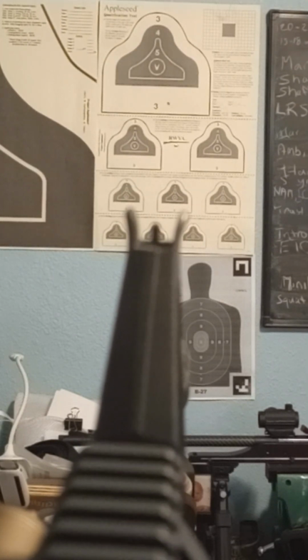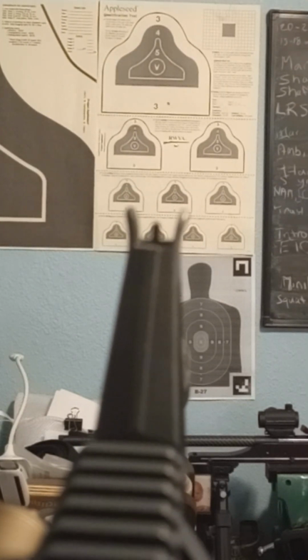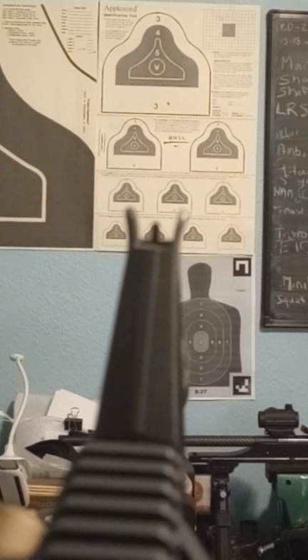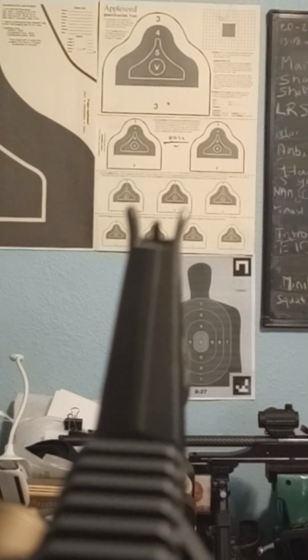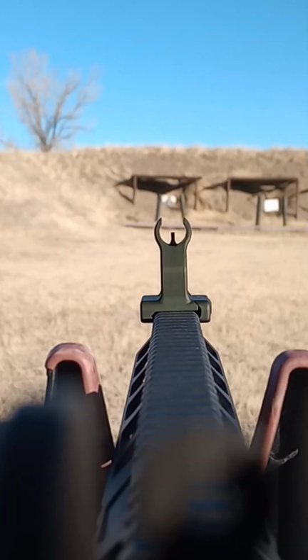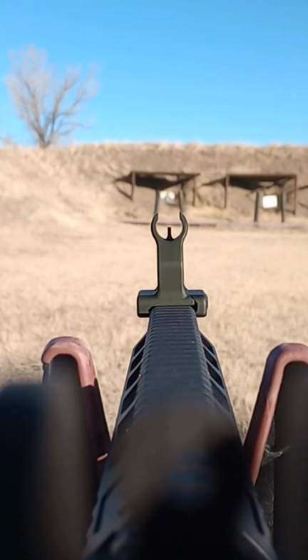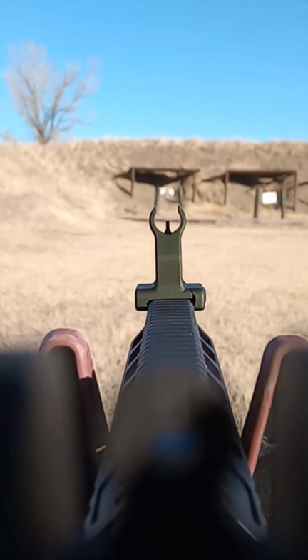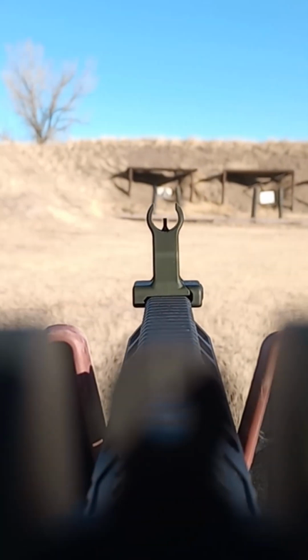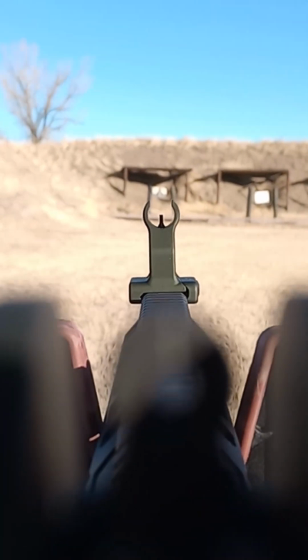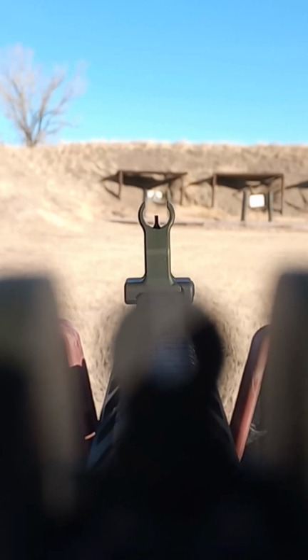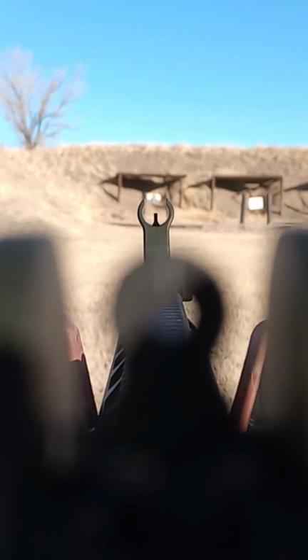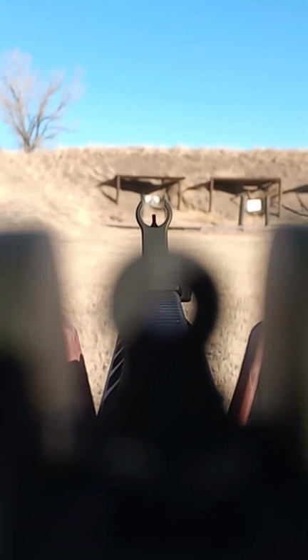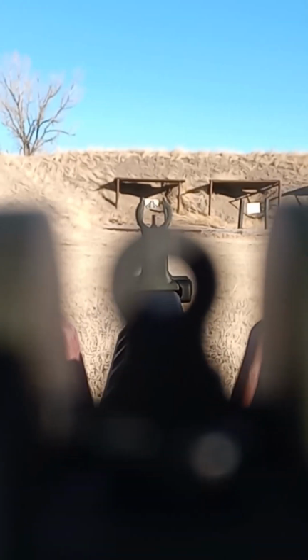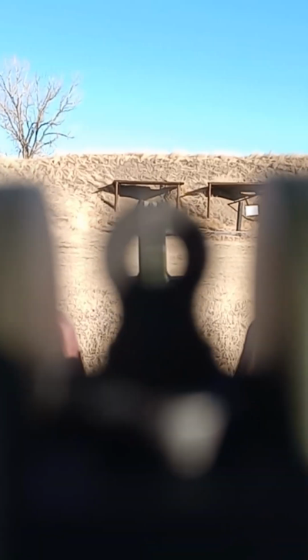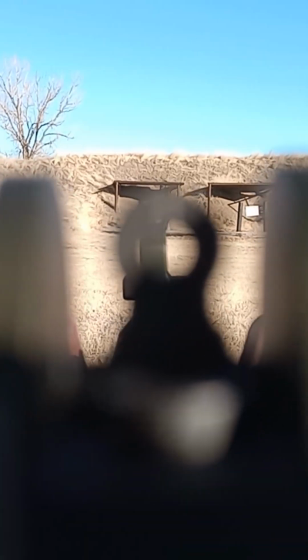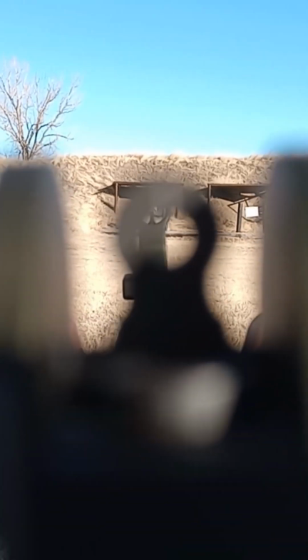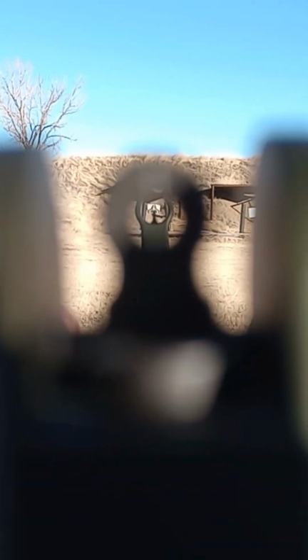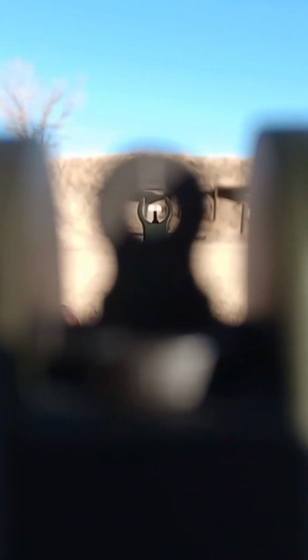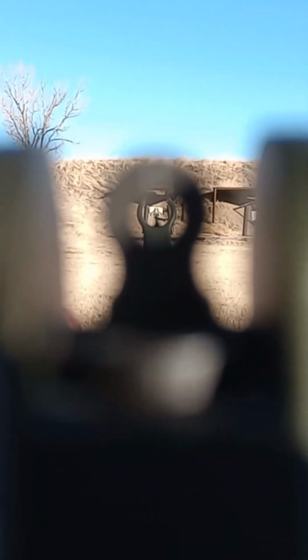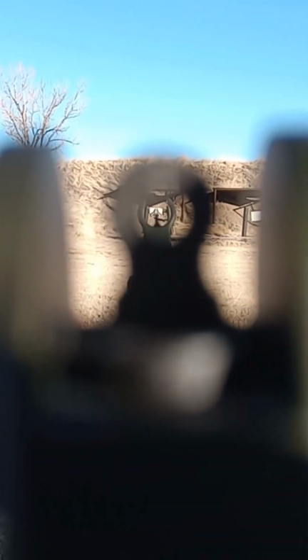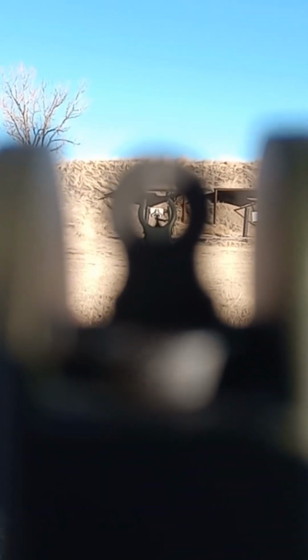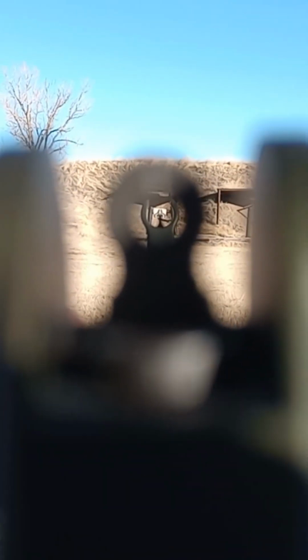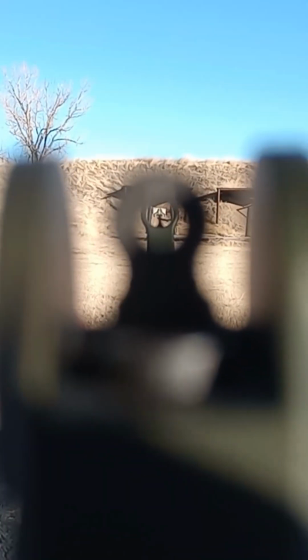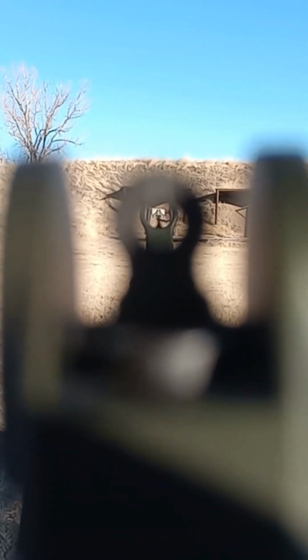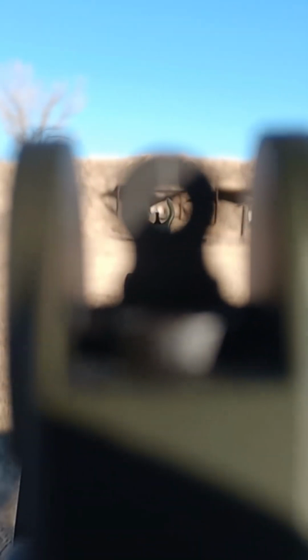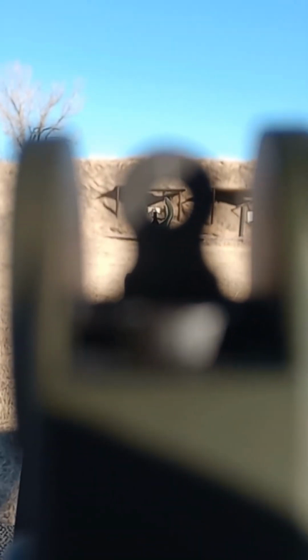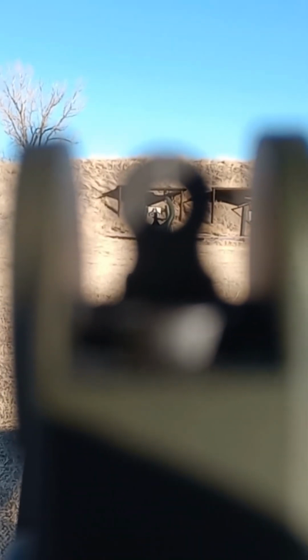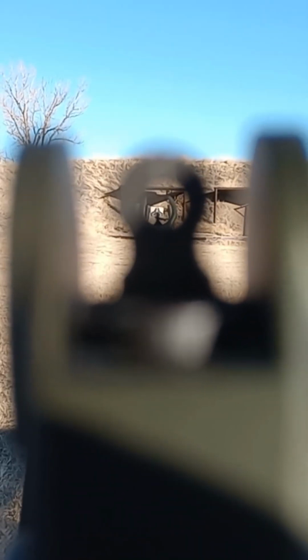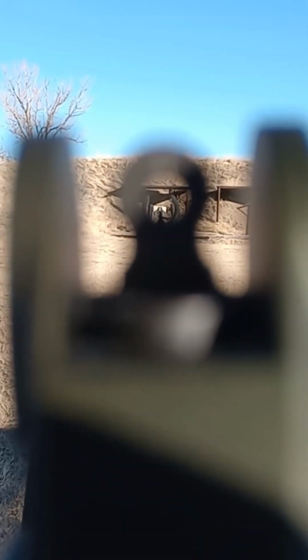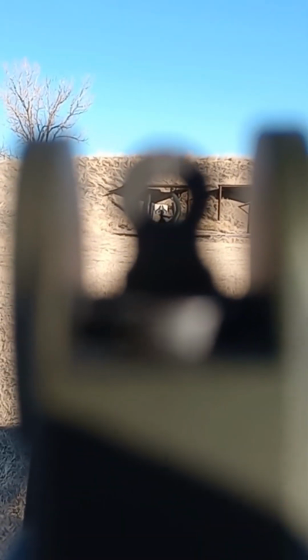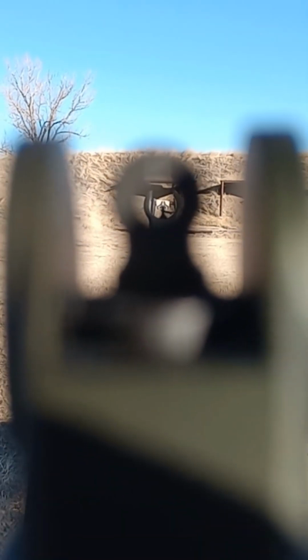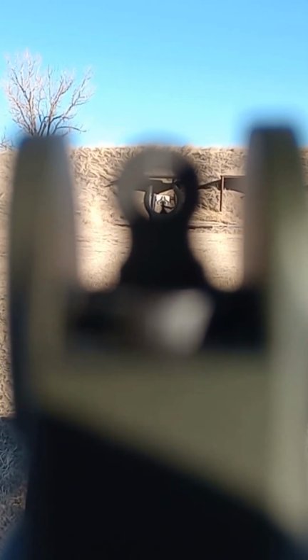The Schaefer iron sights mounted beautifully on our UTG Pro-based Ambi AR project rifle — the rear atop the receiver and the front out on the end of the Brick Arms handguard.